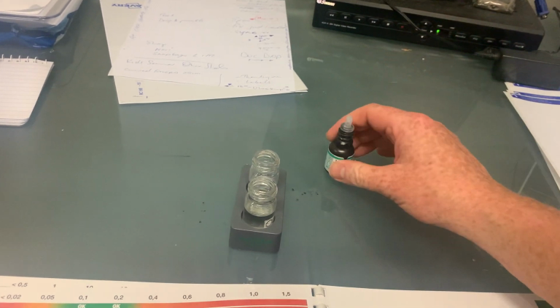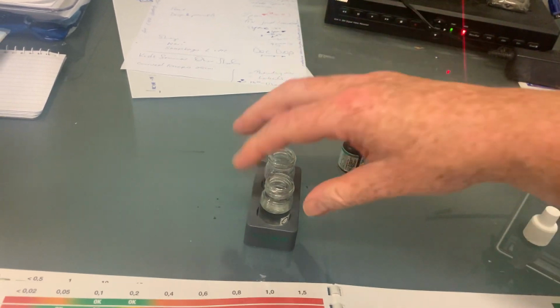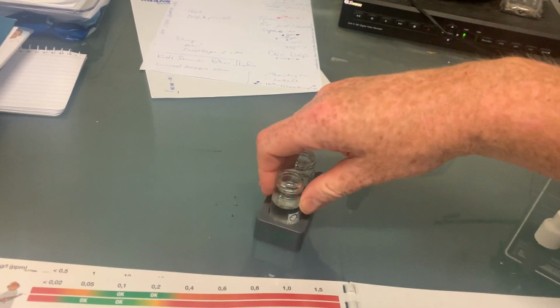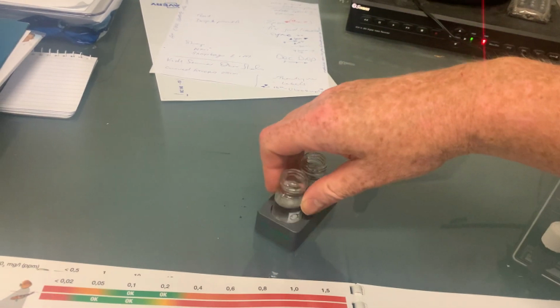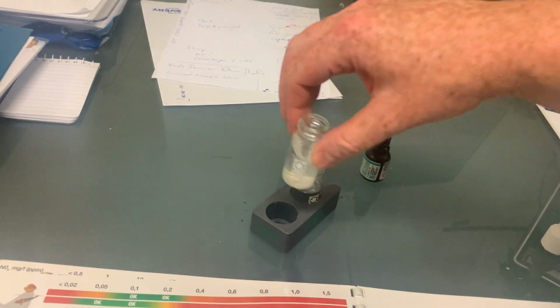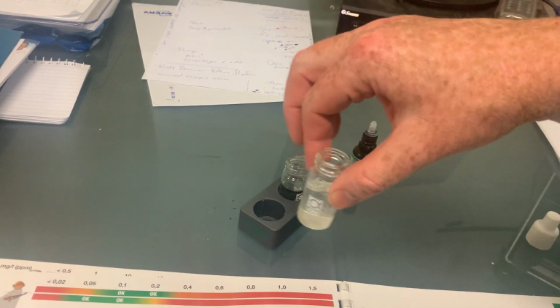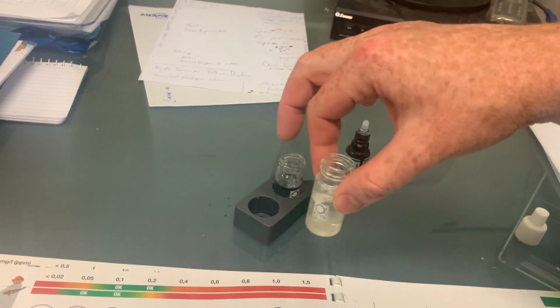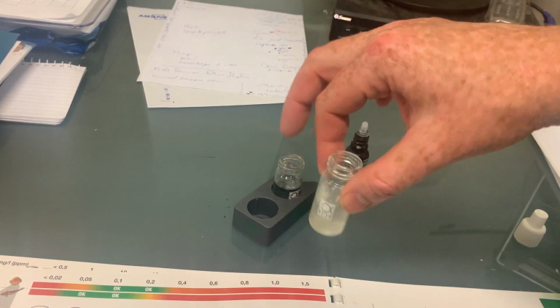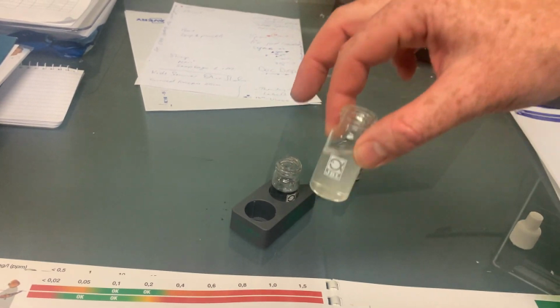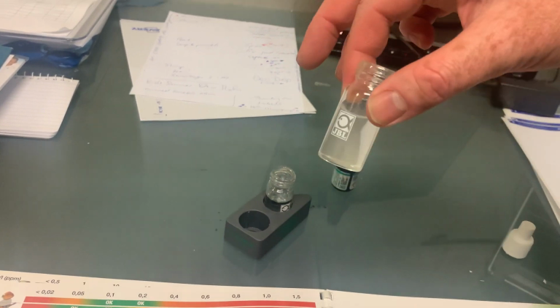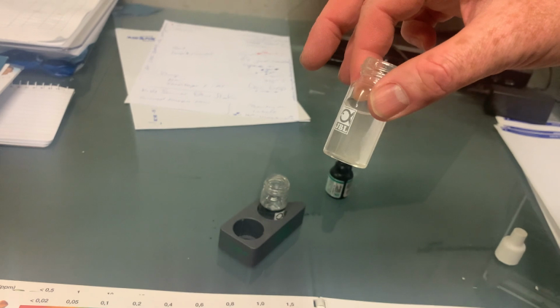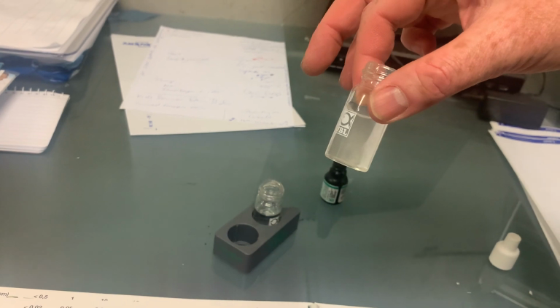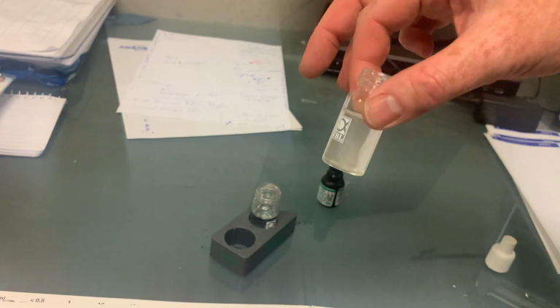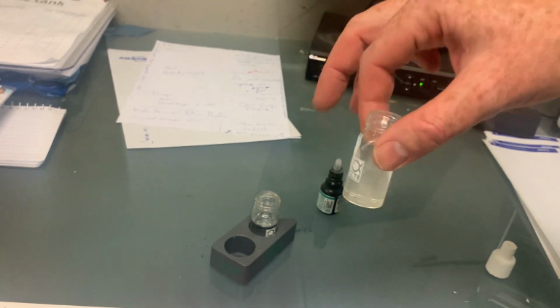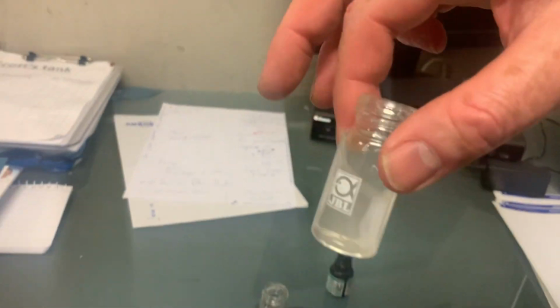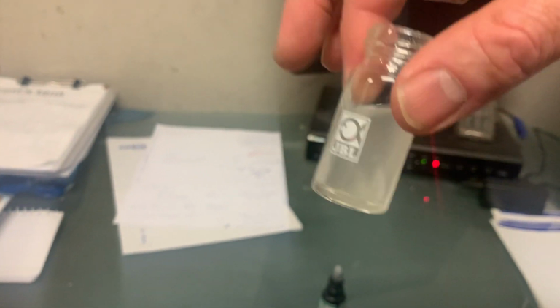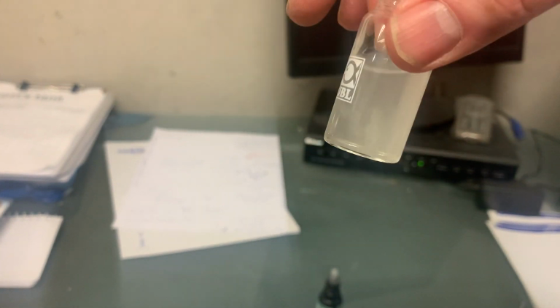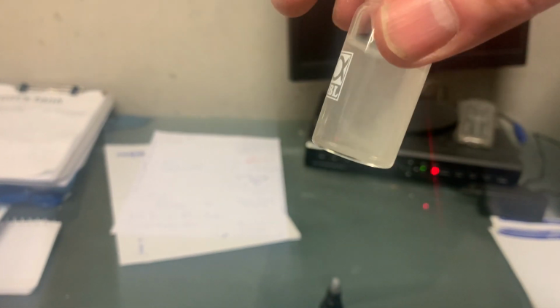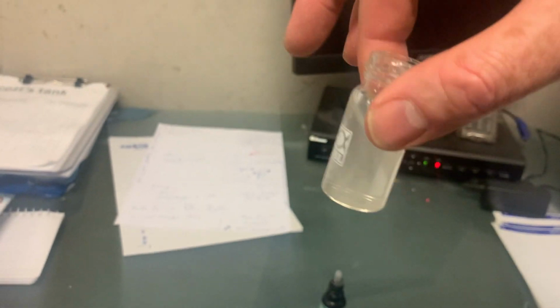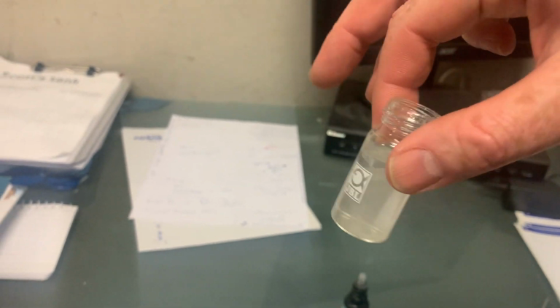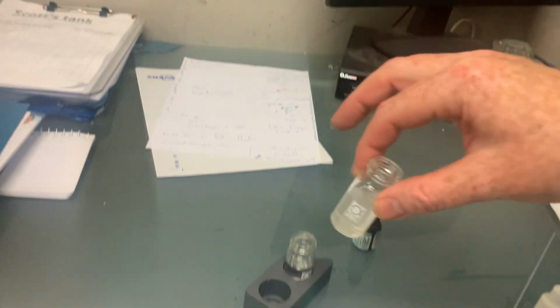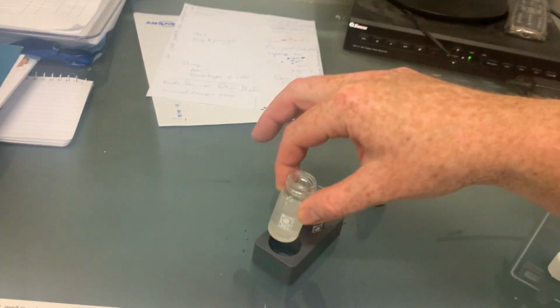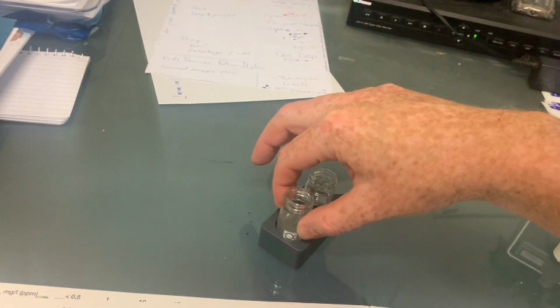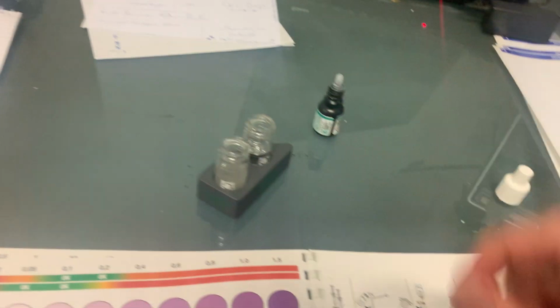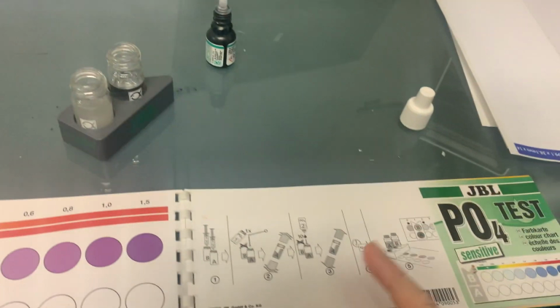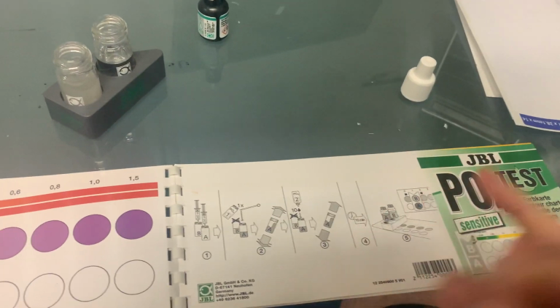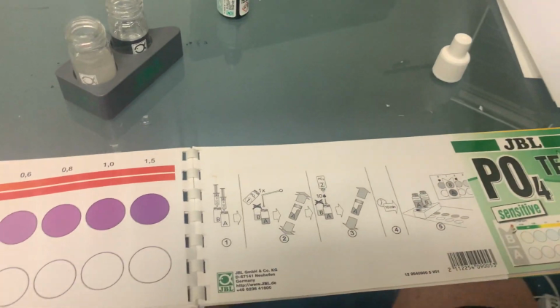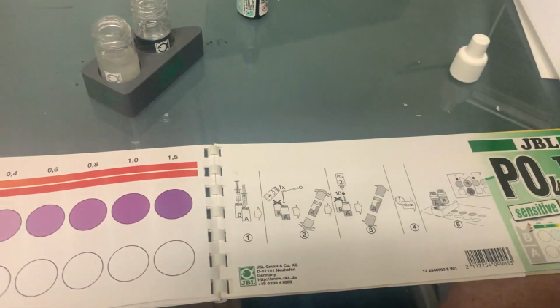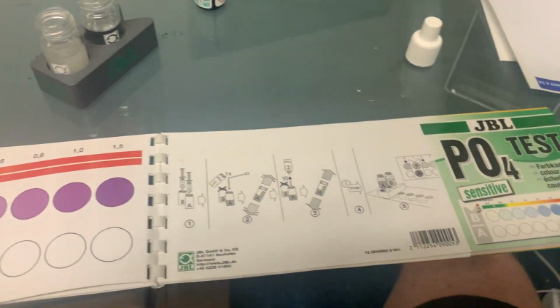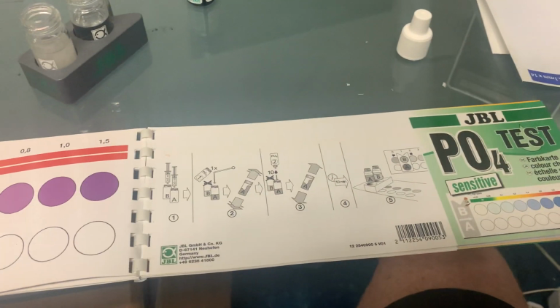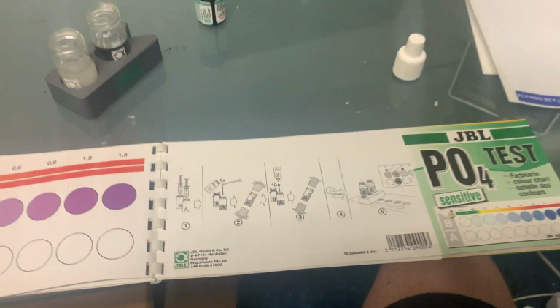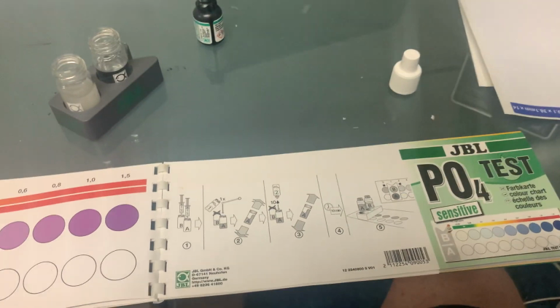Now I'm going to give this a little shake to make sure everything is dissolved and mixed in well. This now has to wait 10 minutes, so I'm definitely not going to wait 10 minutes on camera.